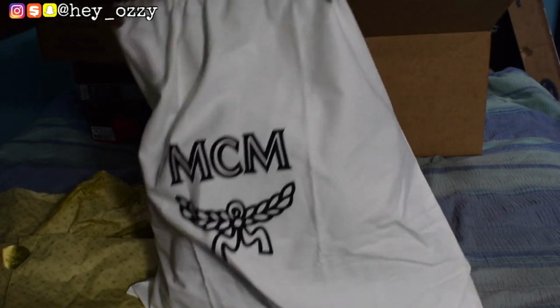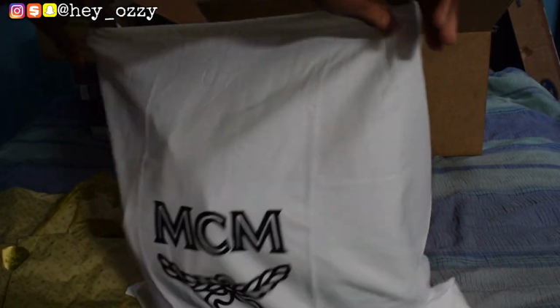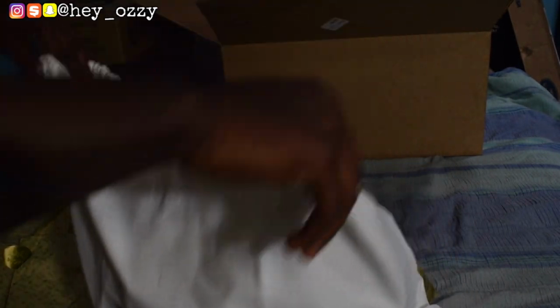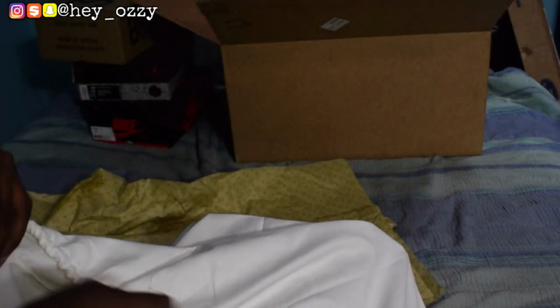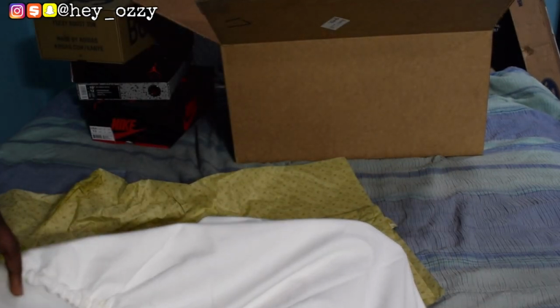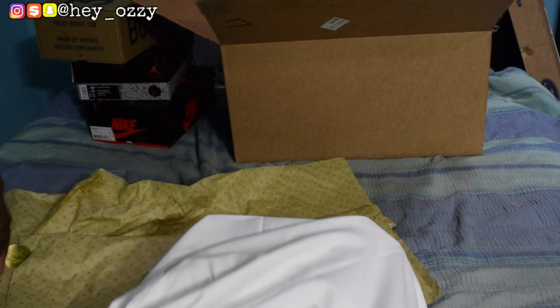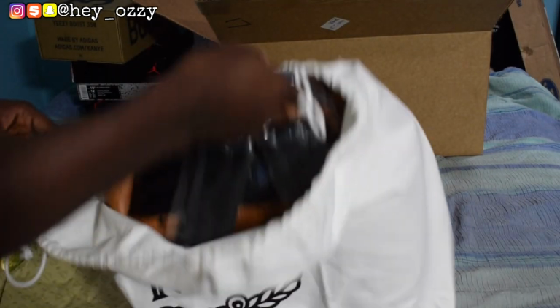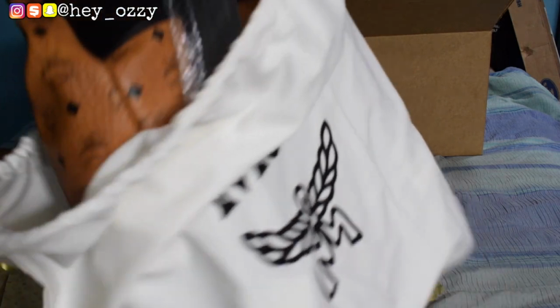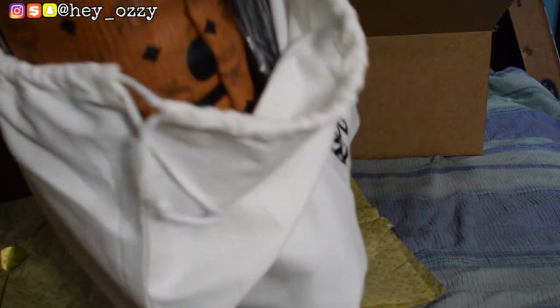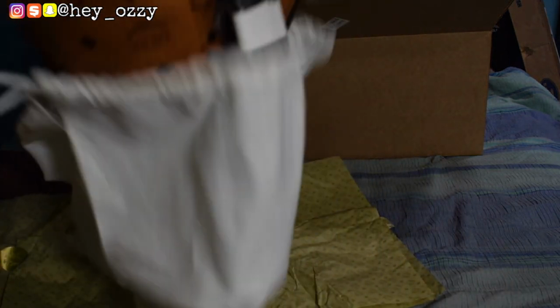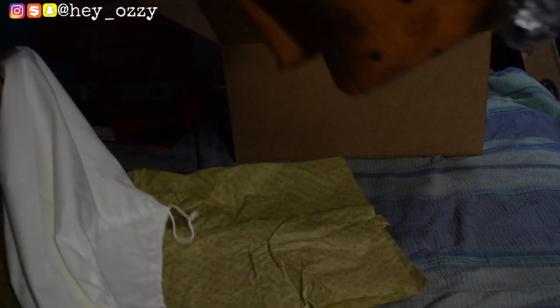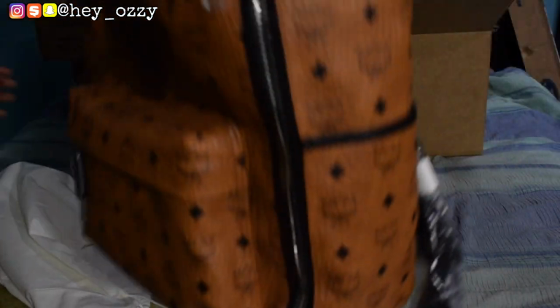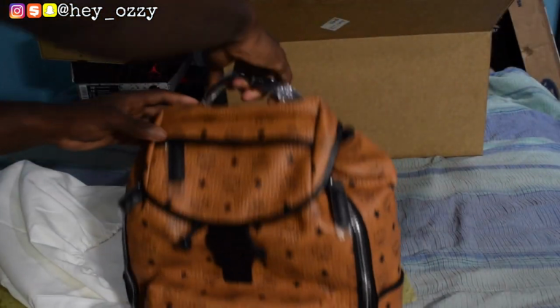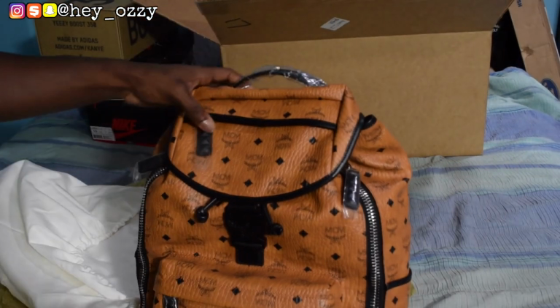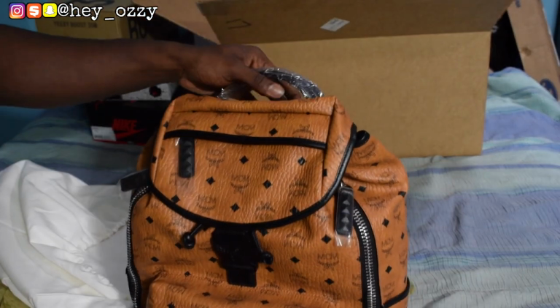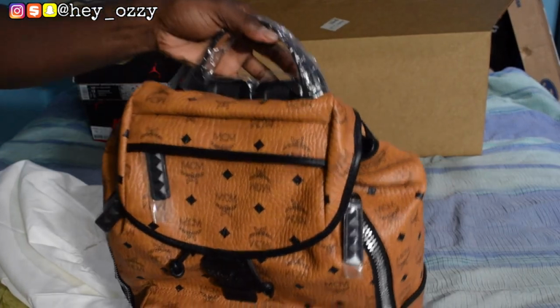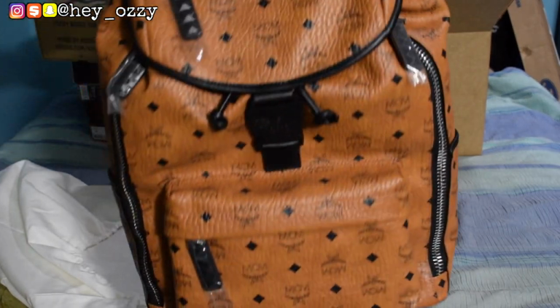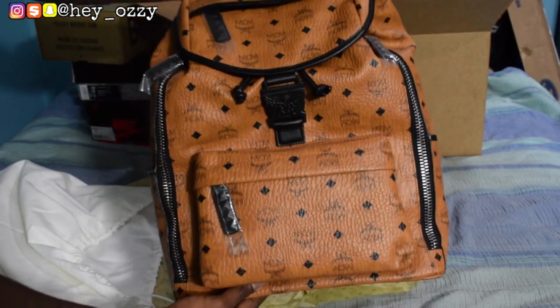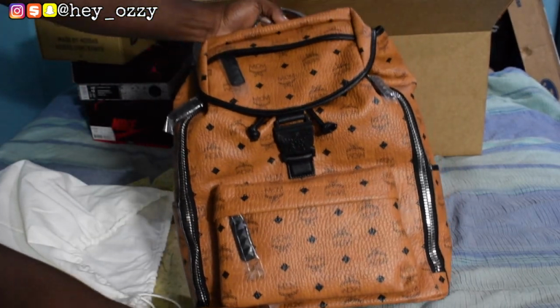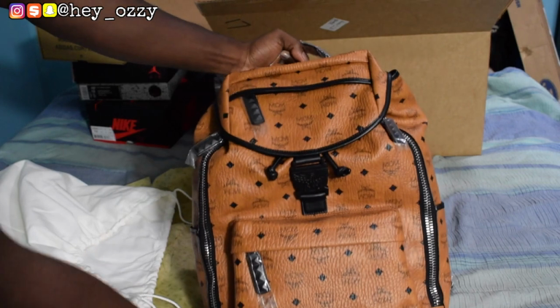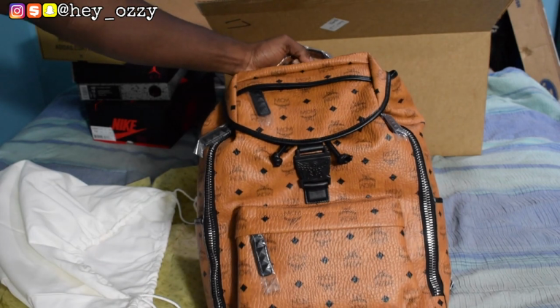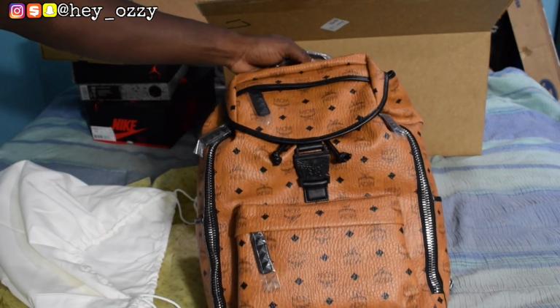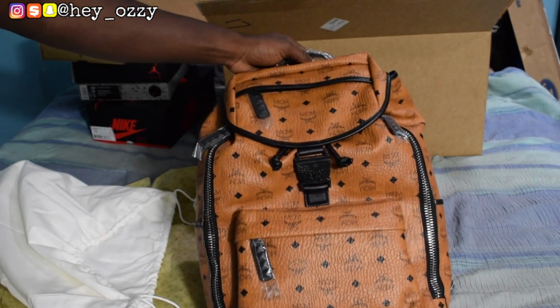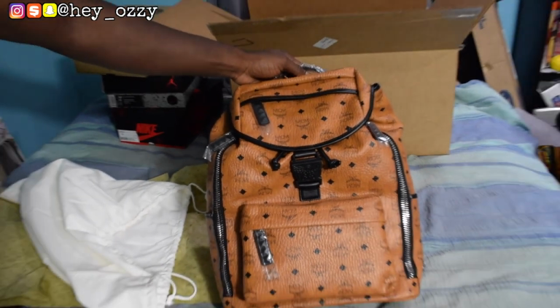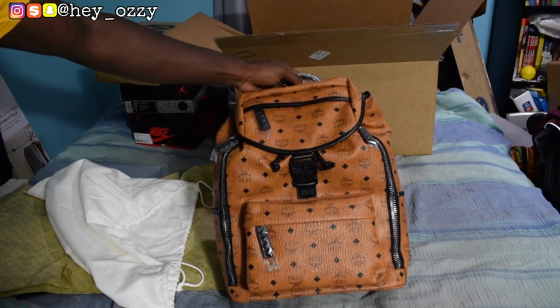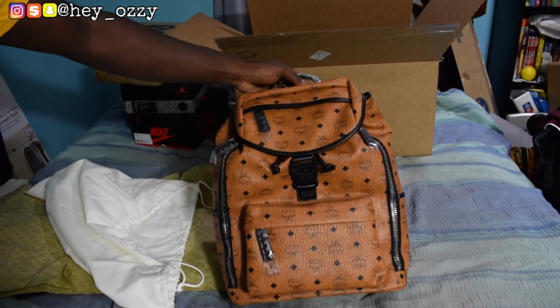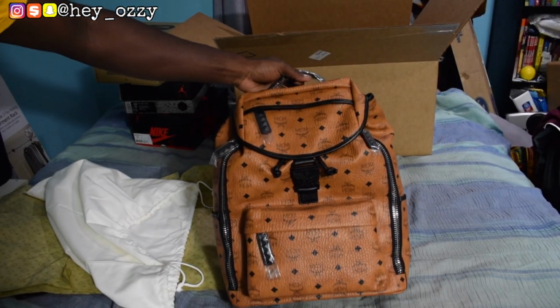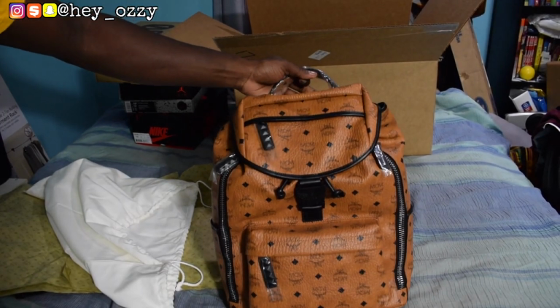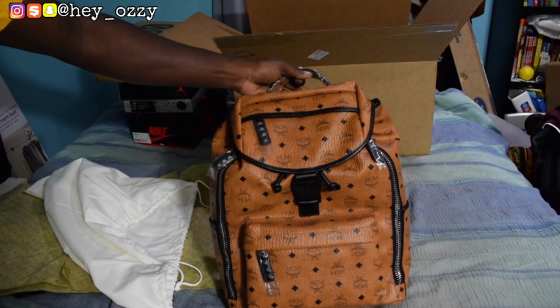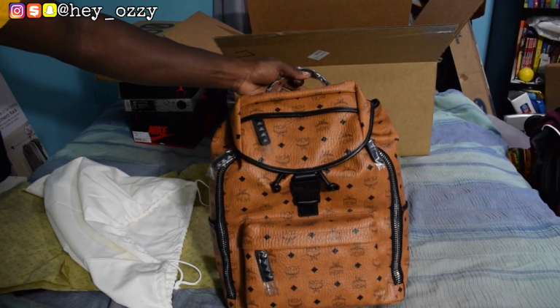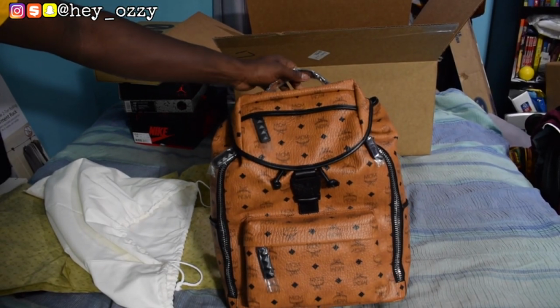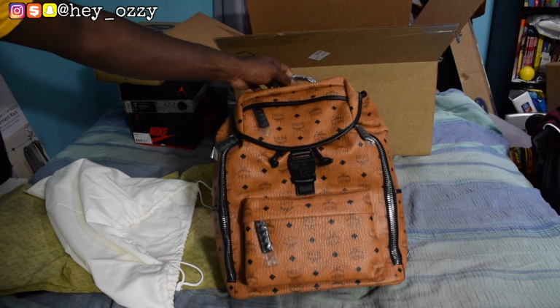The bag itself comes inside this white MCM dust bag. Pretty nice. Let me take the backpack out of the dust bag — this is a medium-sized backpack, as you can see.